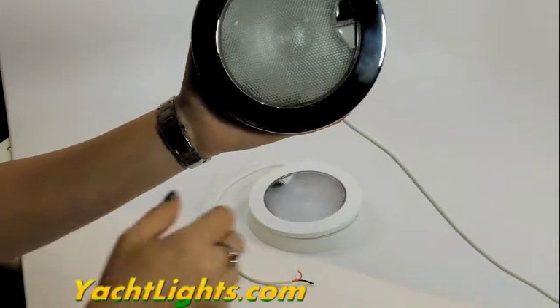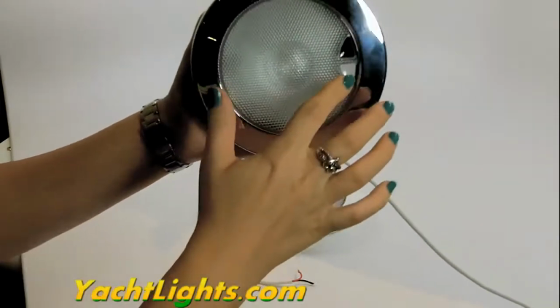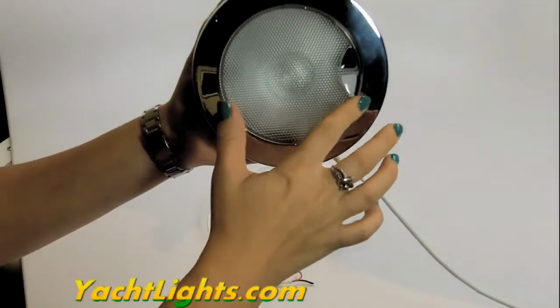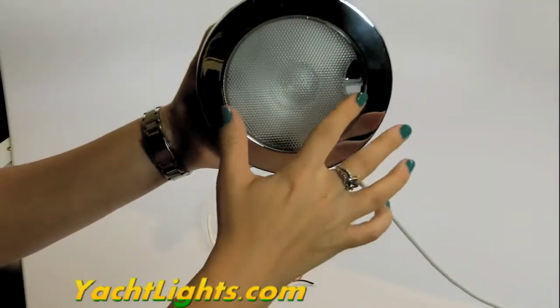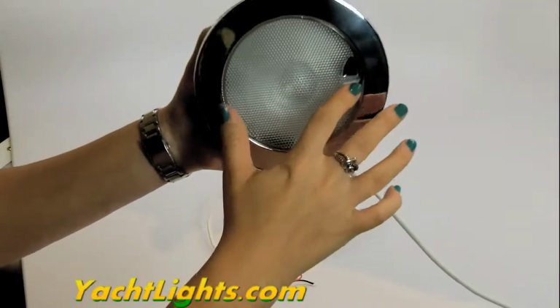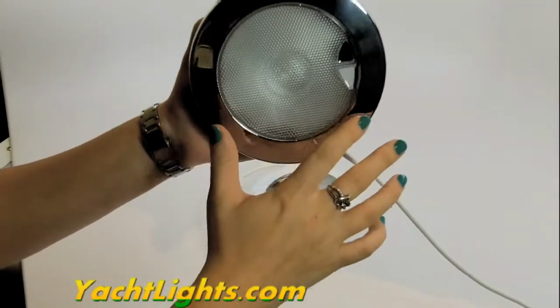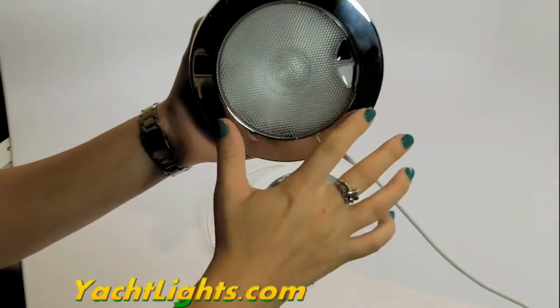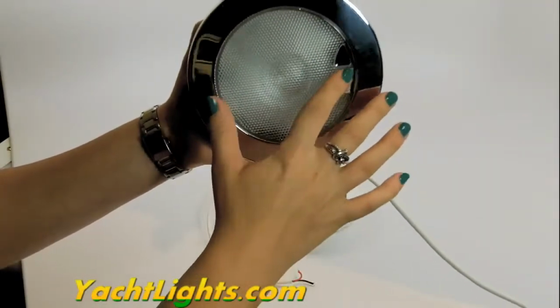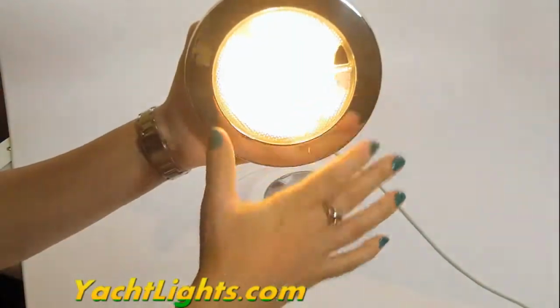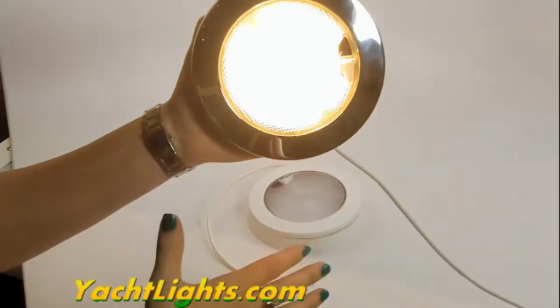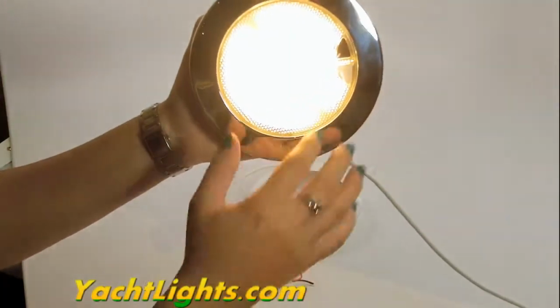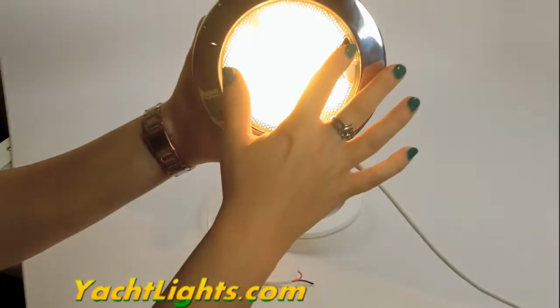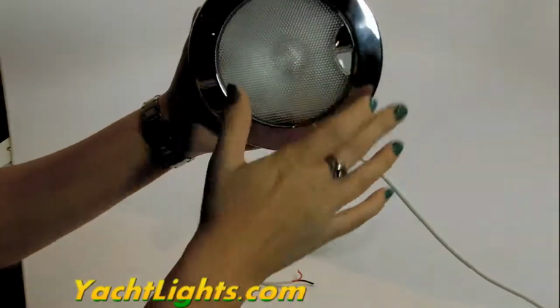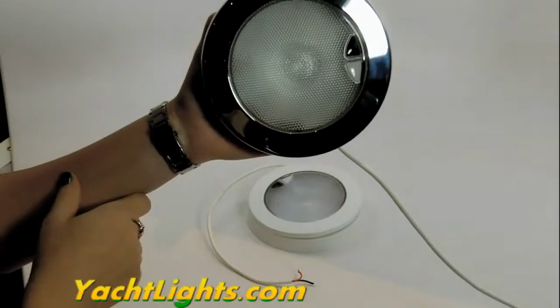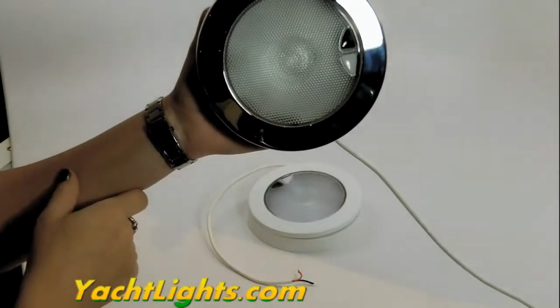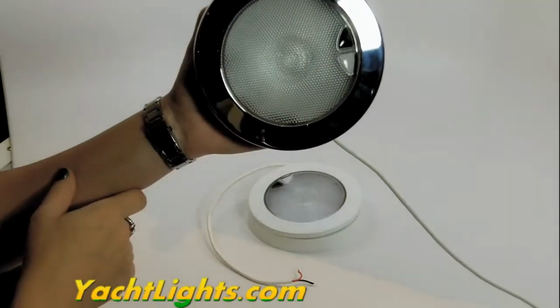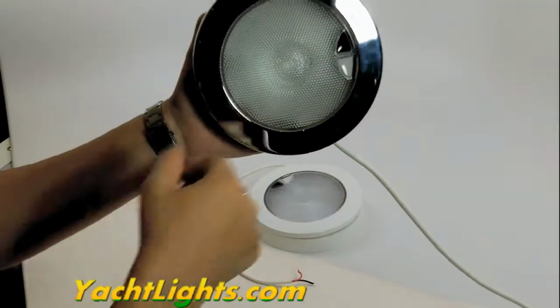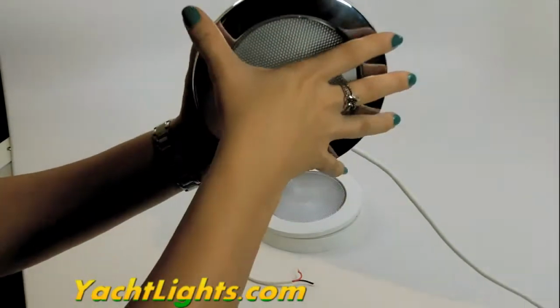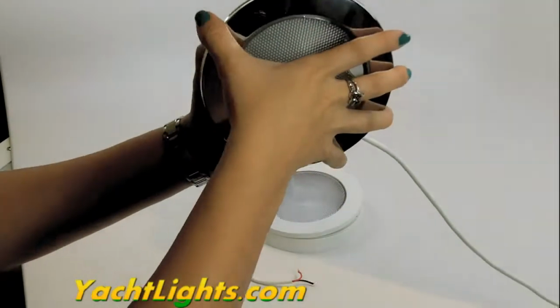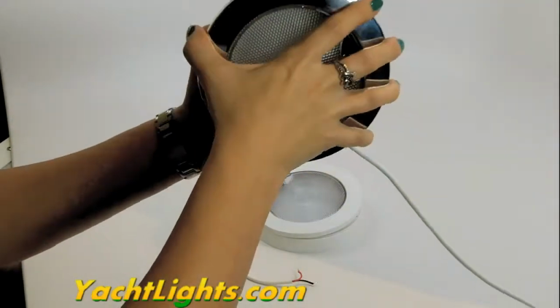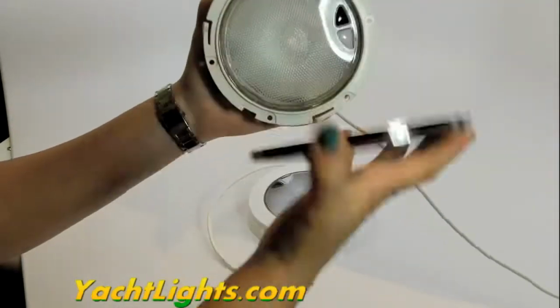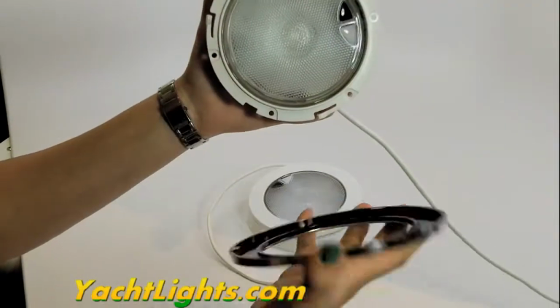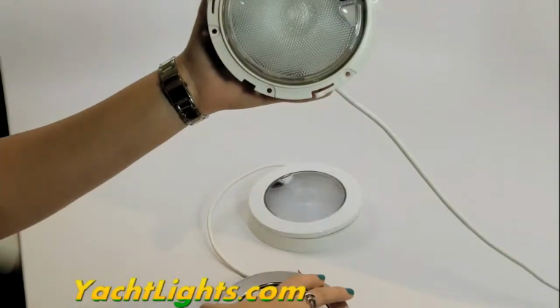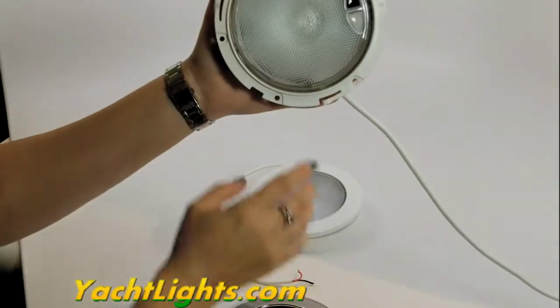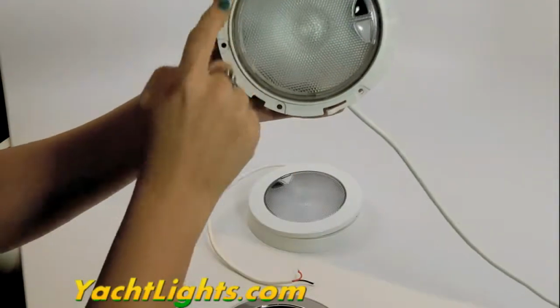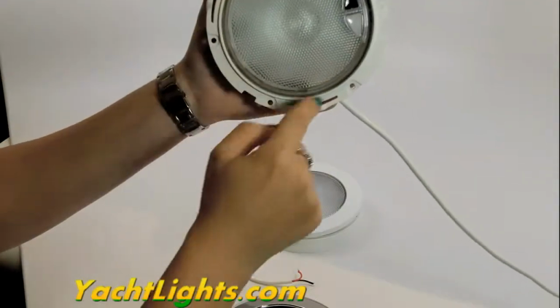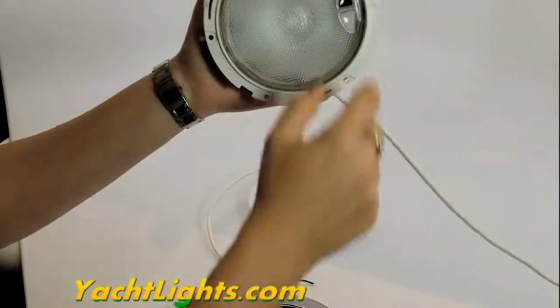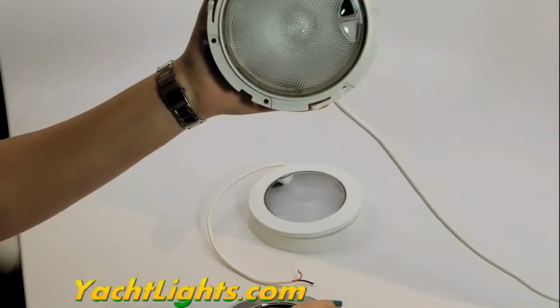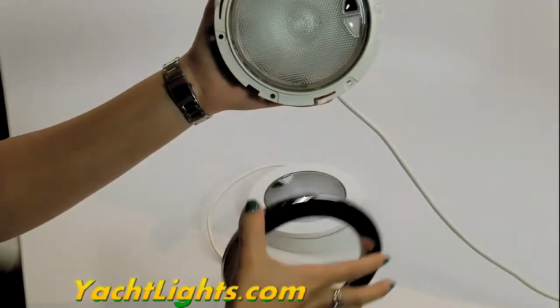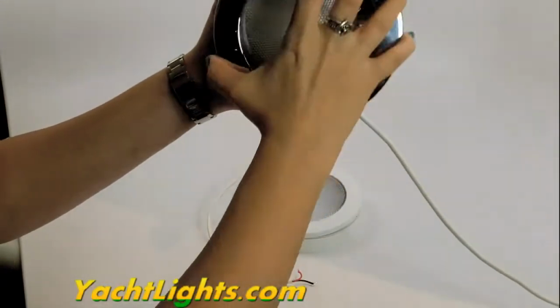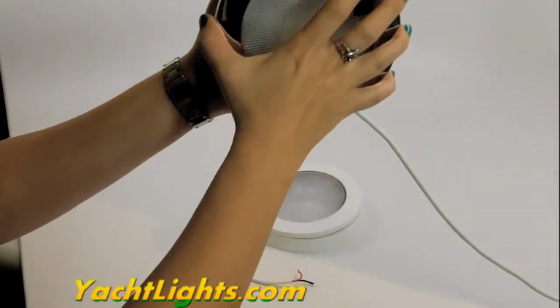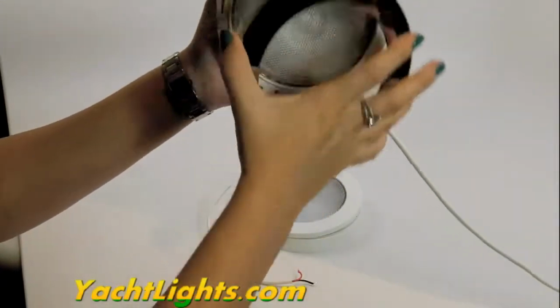It has the touch pad right here. Turn it on and turn it off just like that — simple as that. Take this off, put the screws right there, and you would just put that right back on.